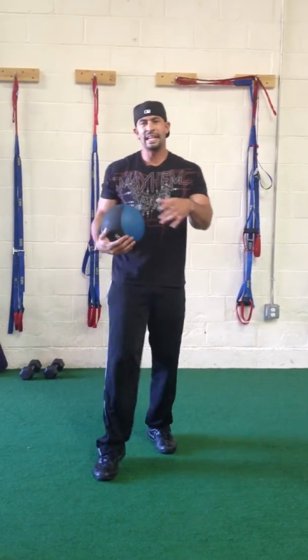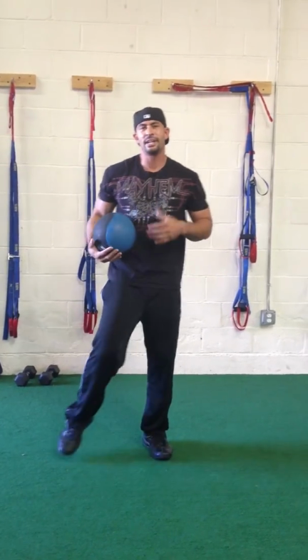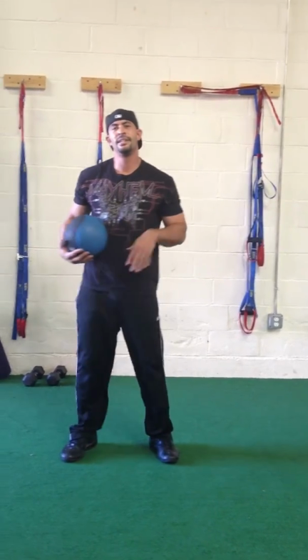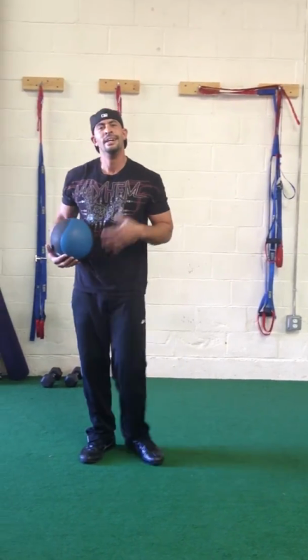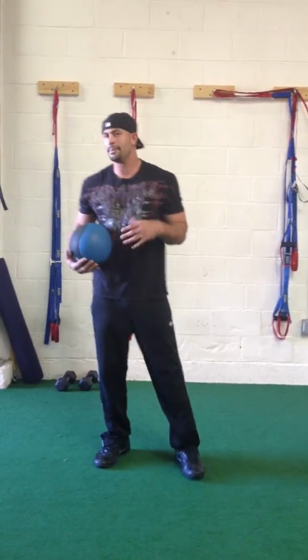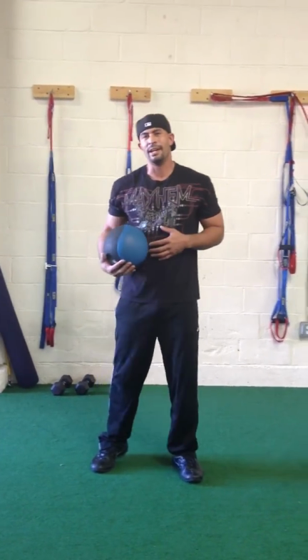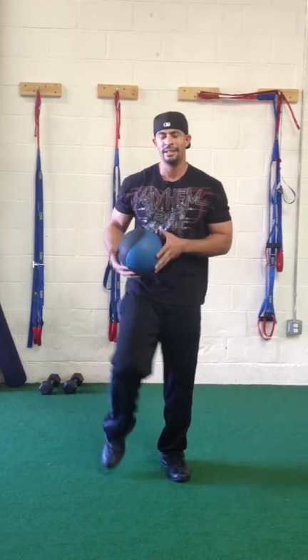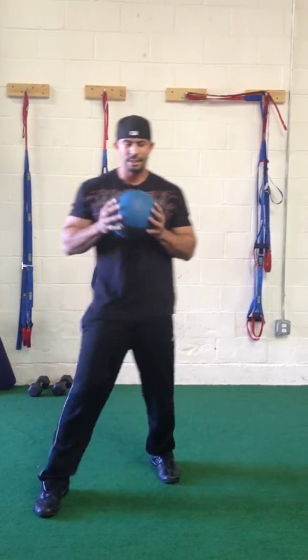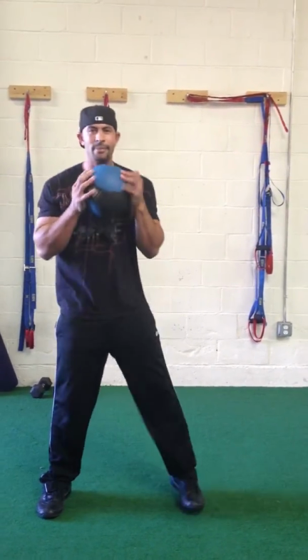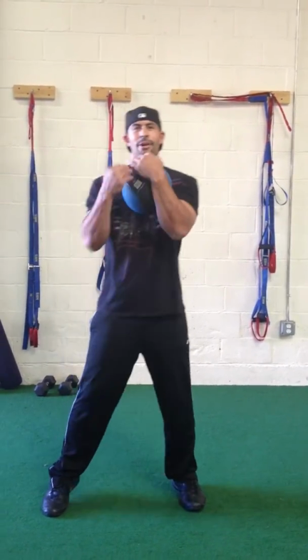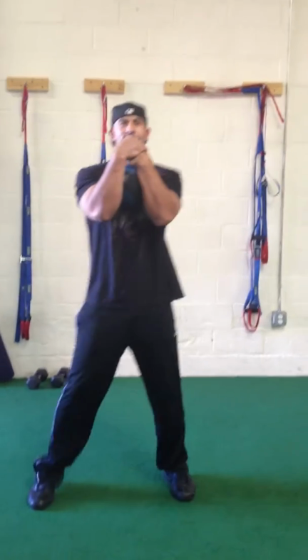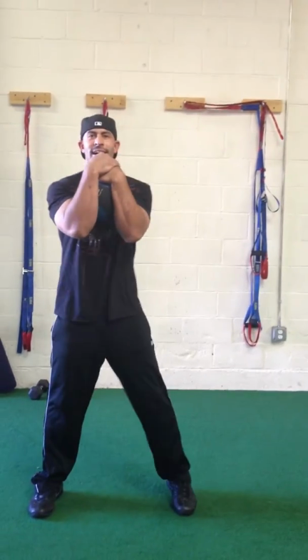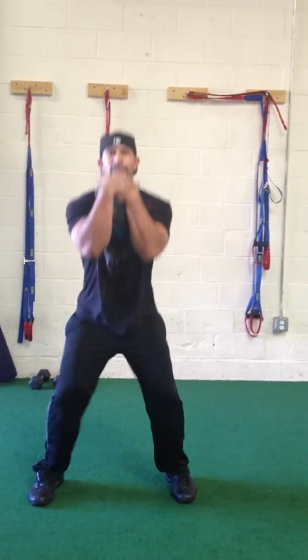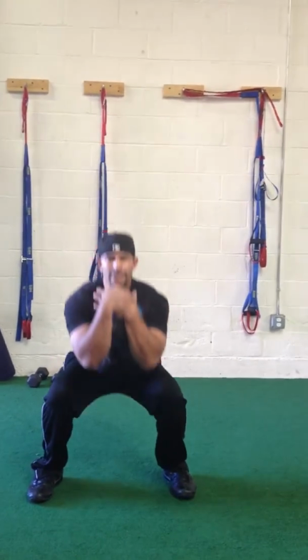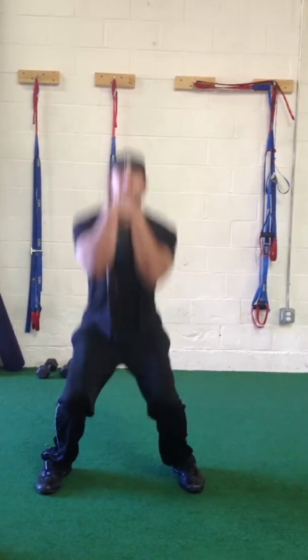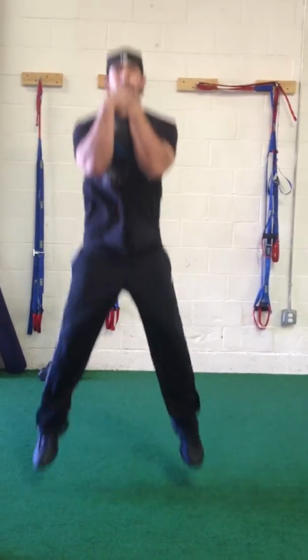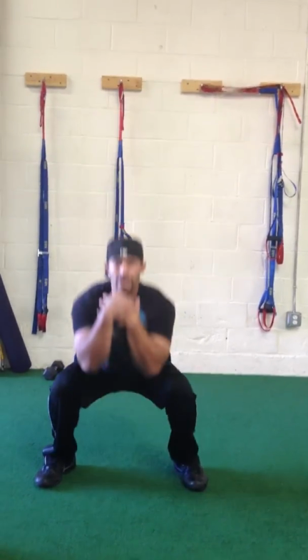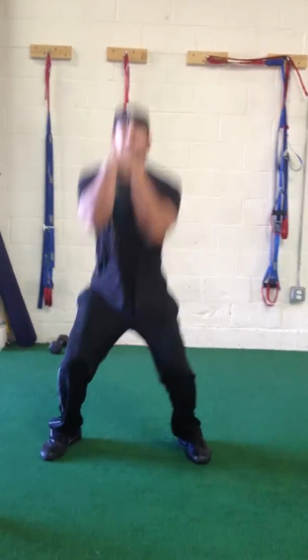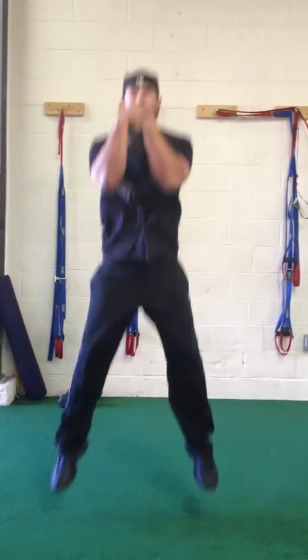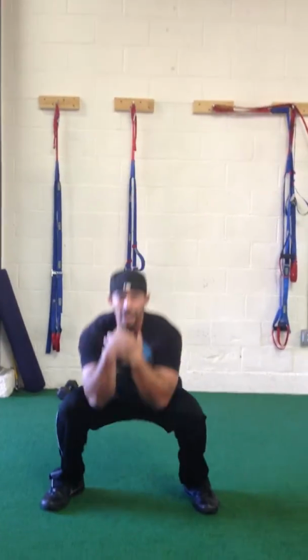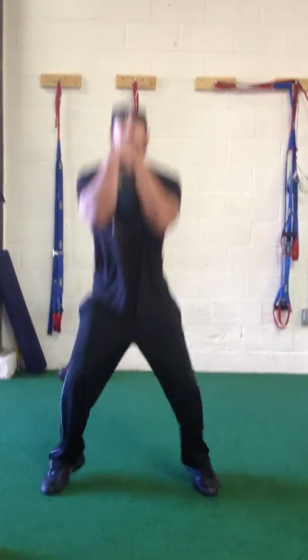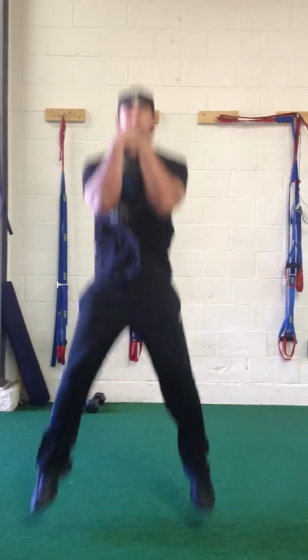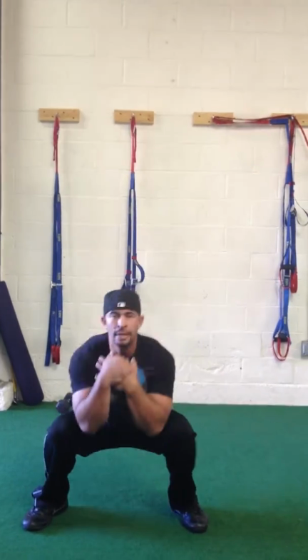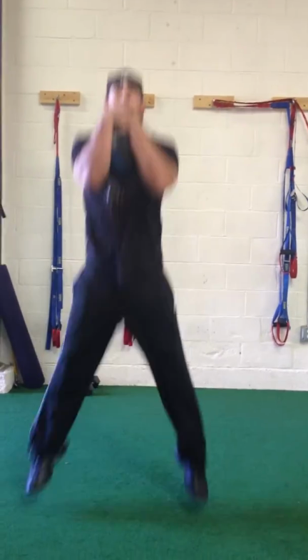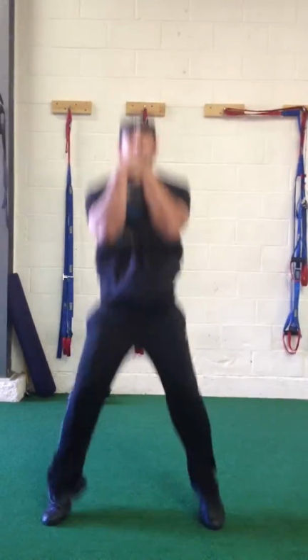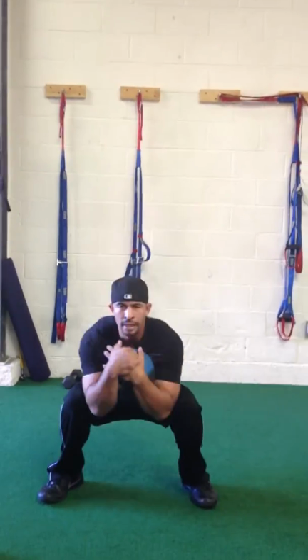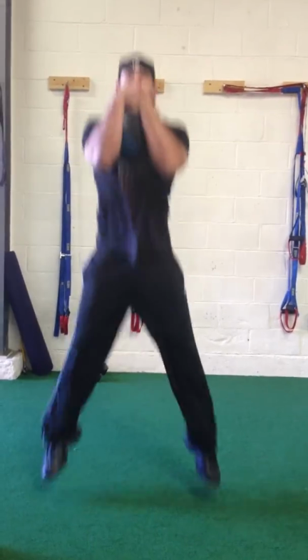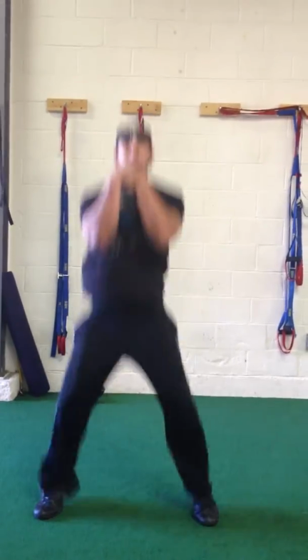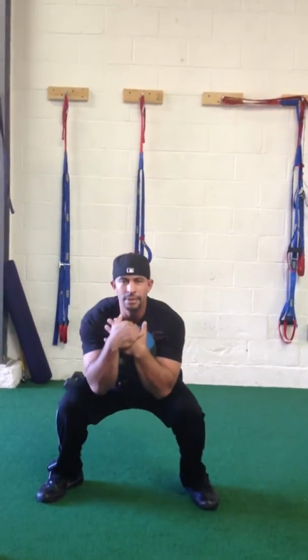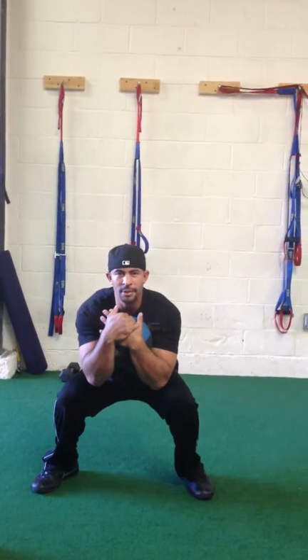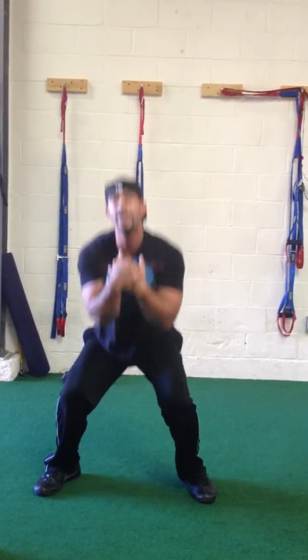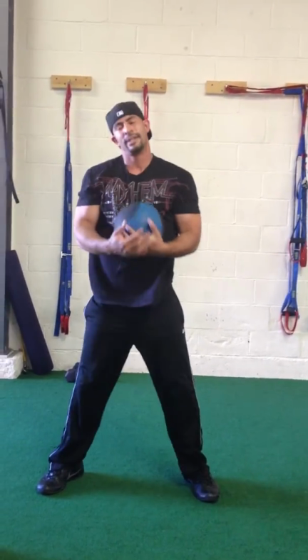The second exercise is a jump squat. We hold the ball in nice and tight, come down, getting deep, and pop up to a jump squat.